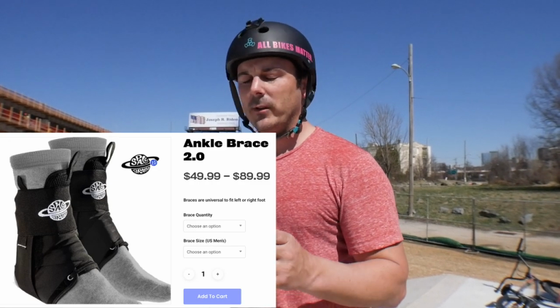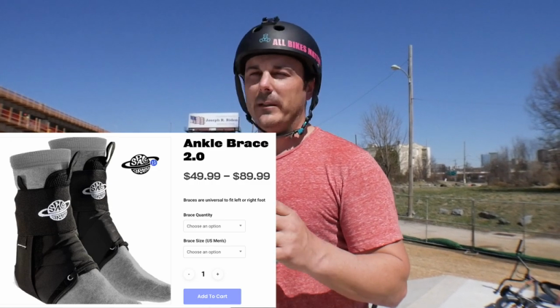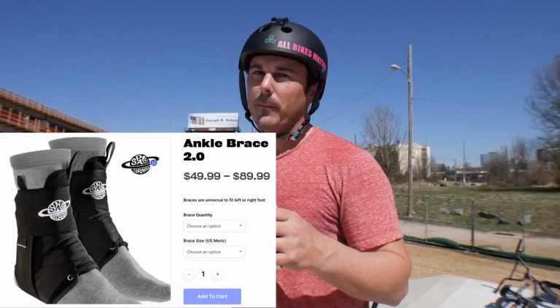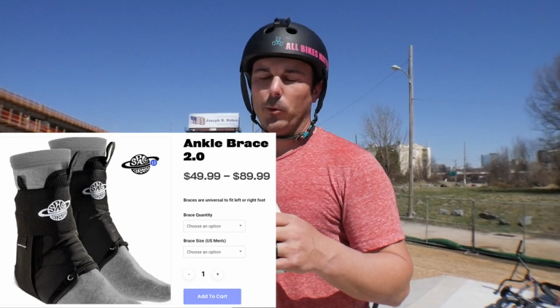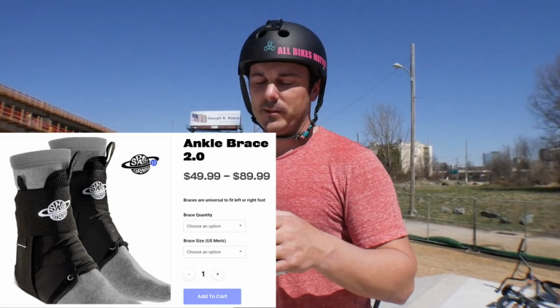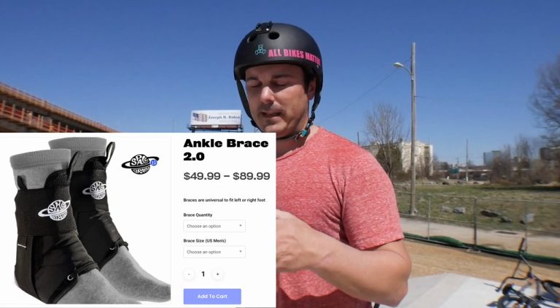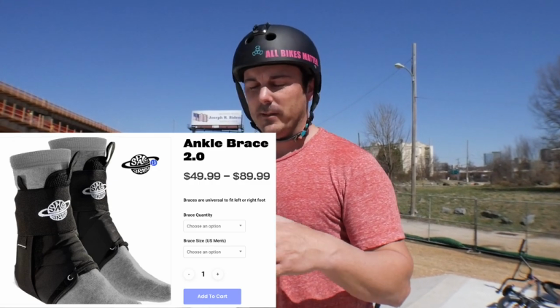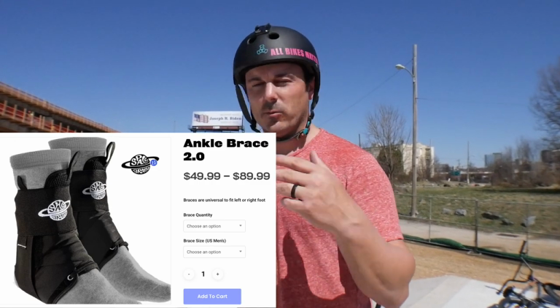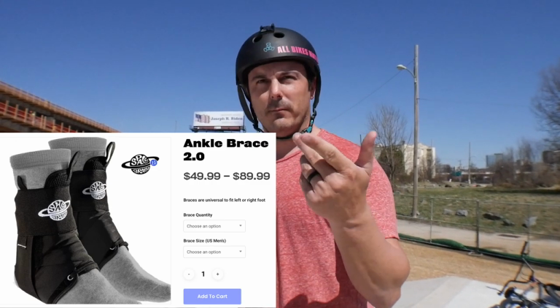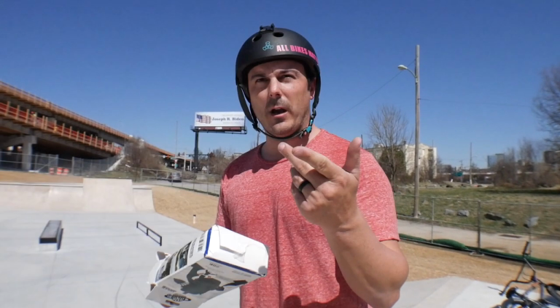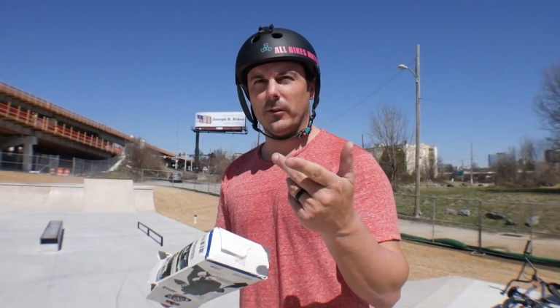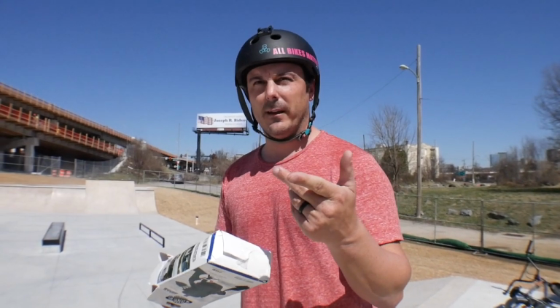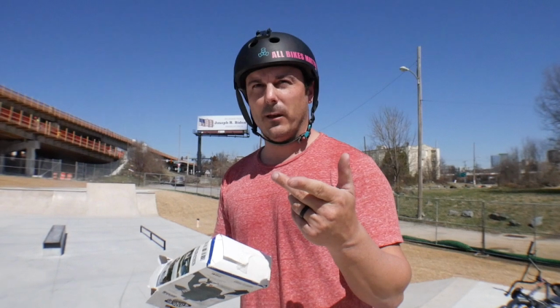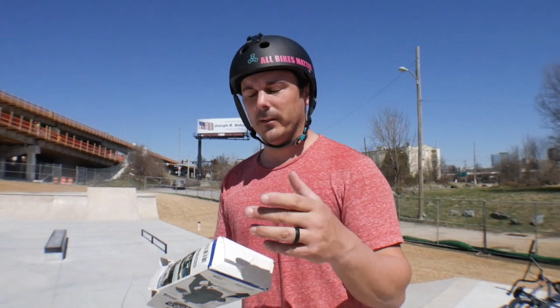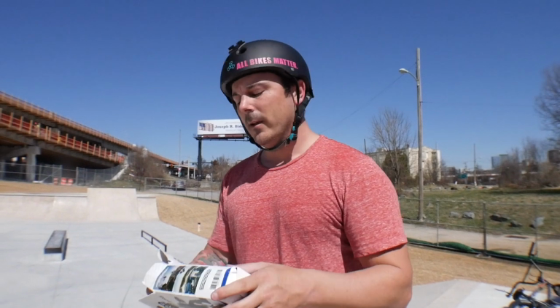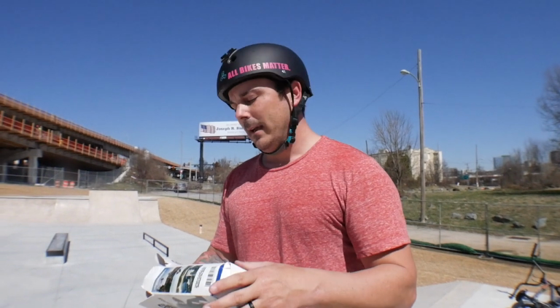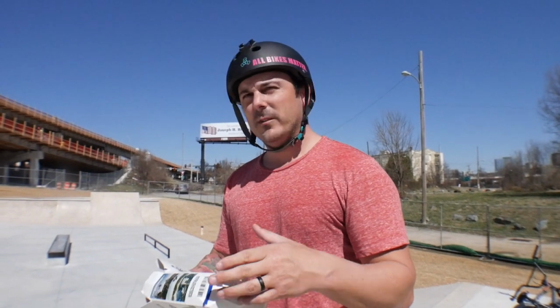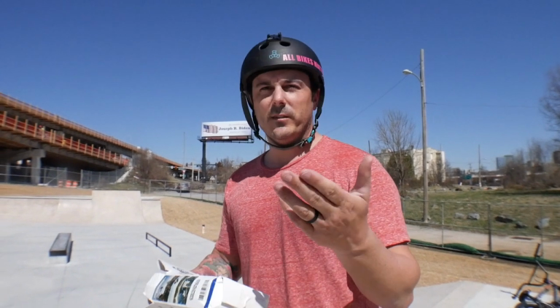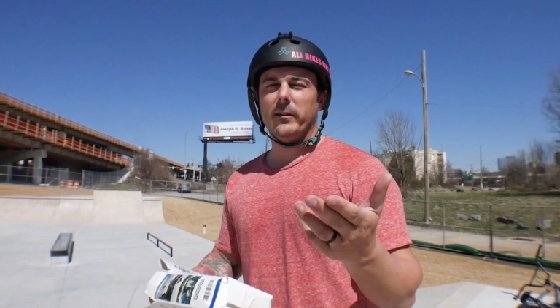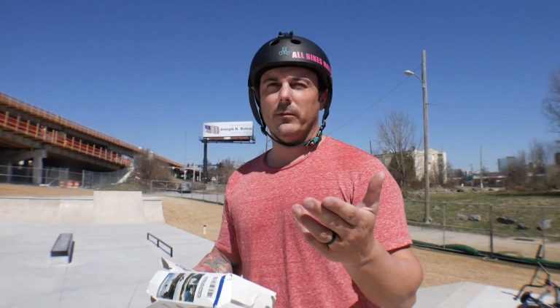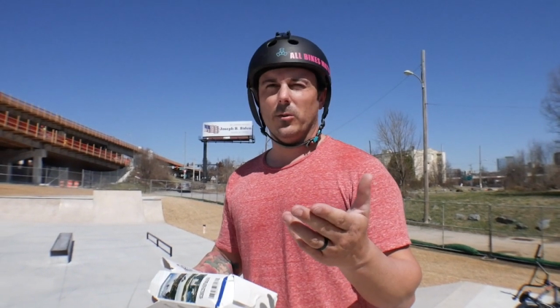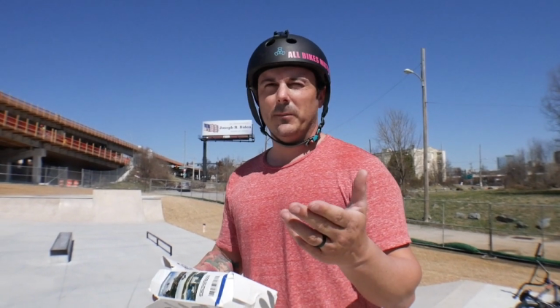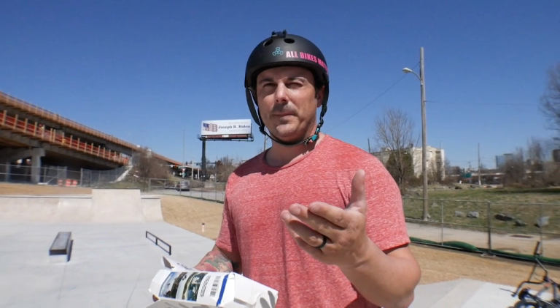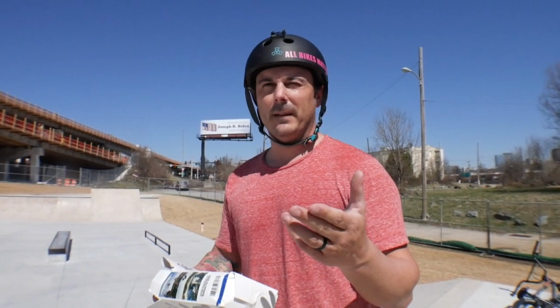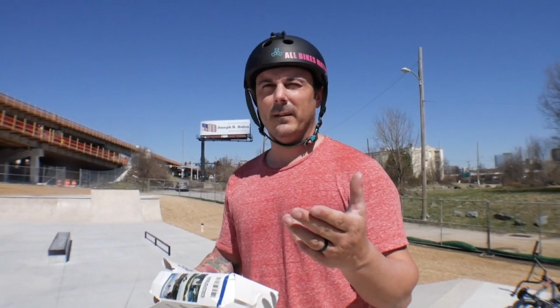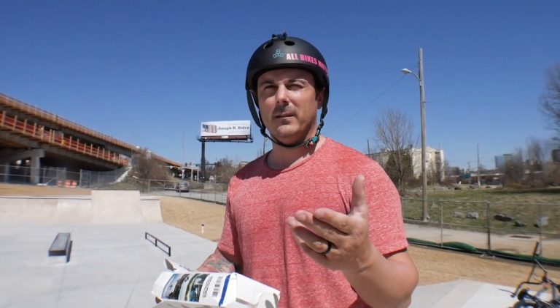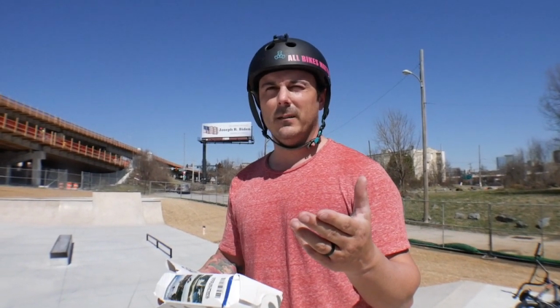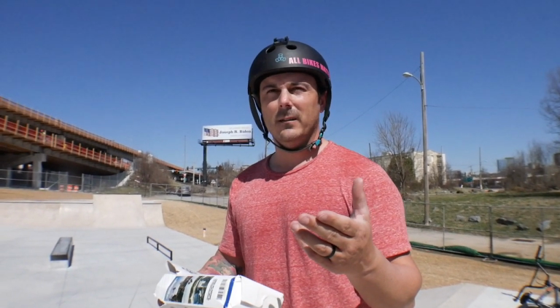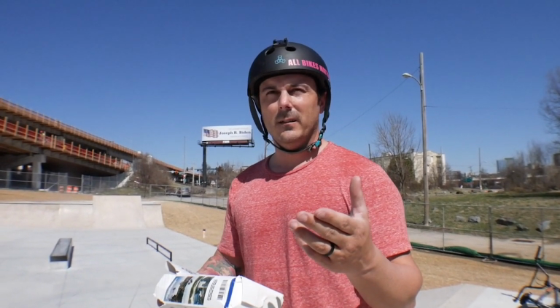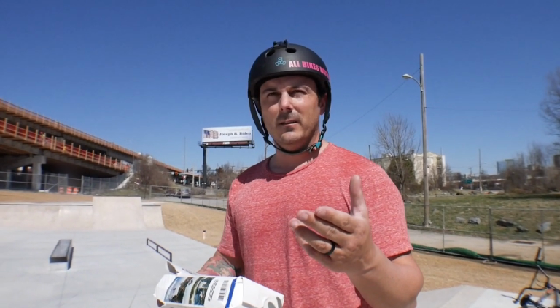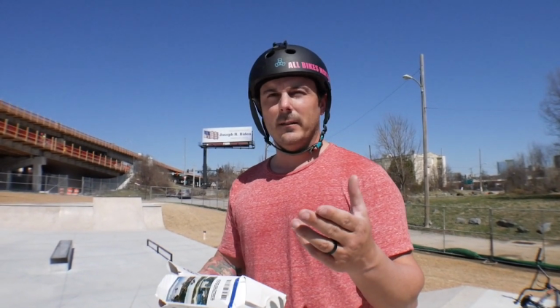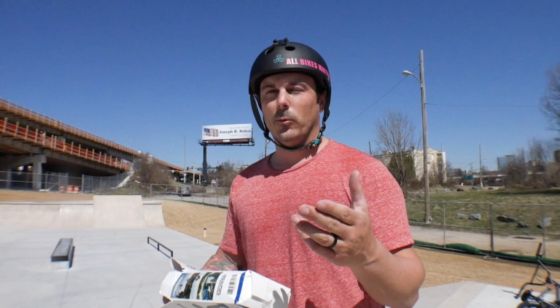You can get them at different mail orders such as Albee's — that's where you got yours, right Matt? Yeah, Albee's. What was the price difference on yours? I think shipped was $94. $94.